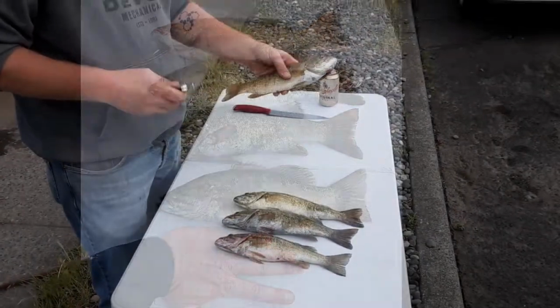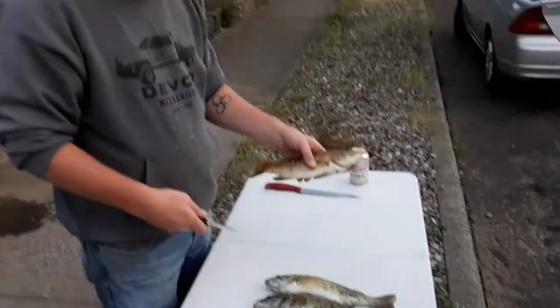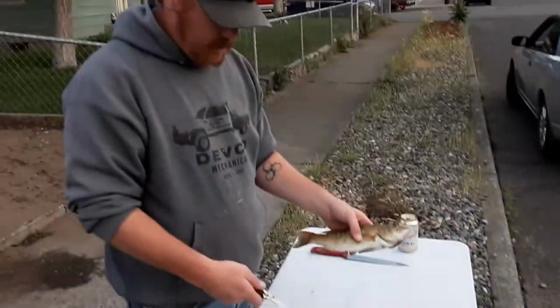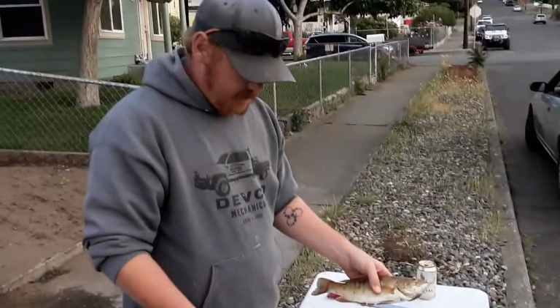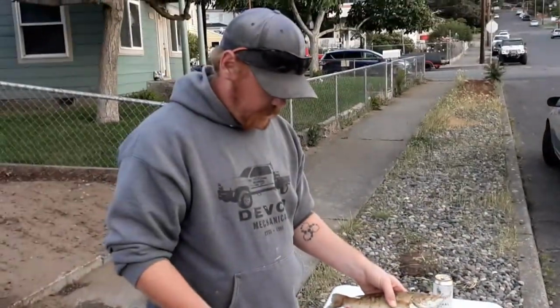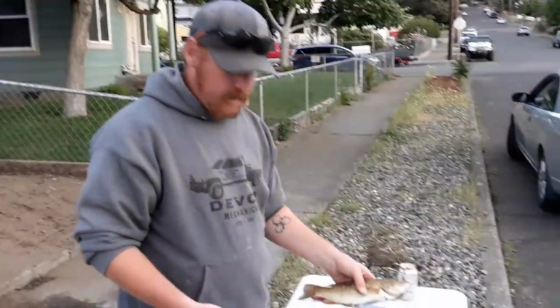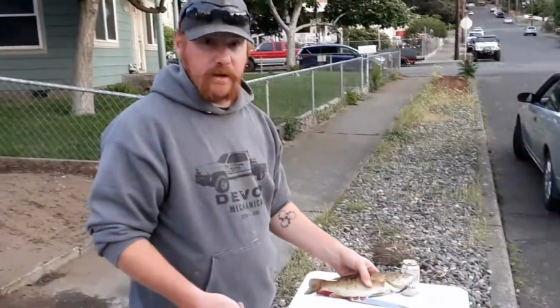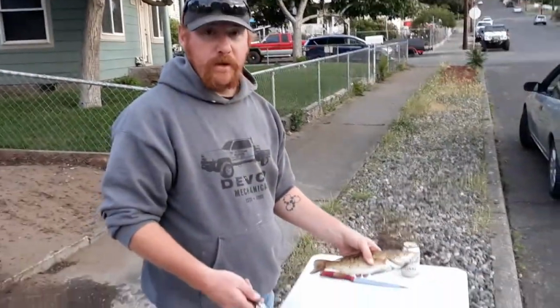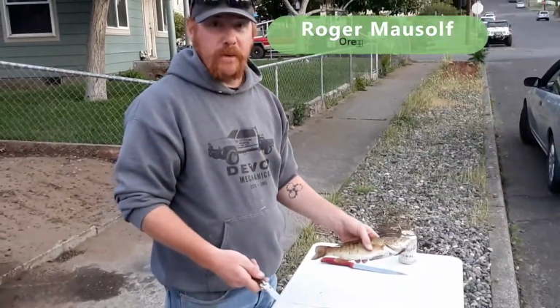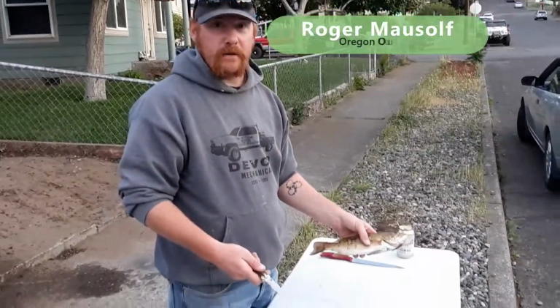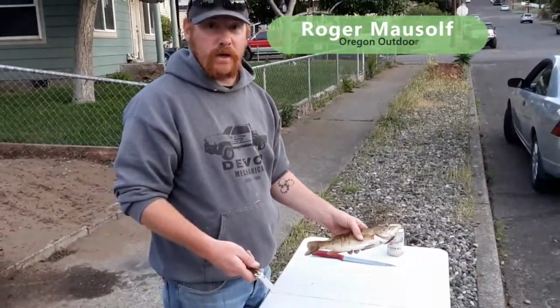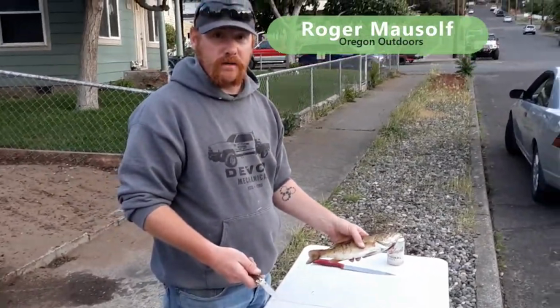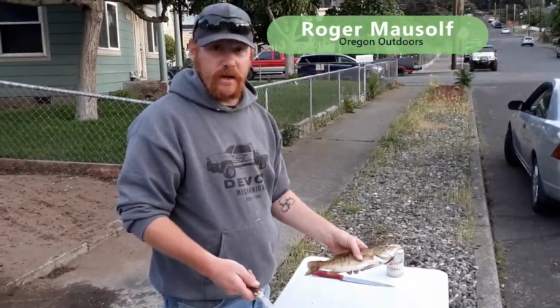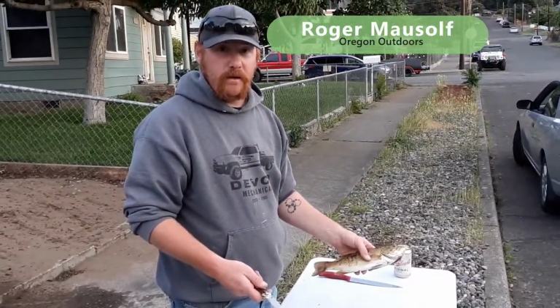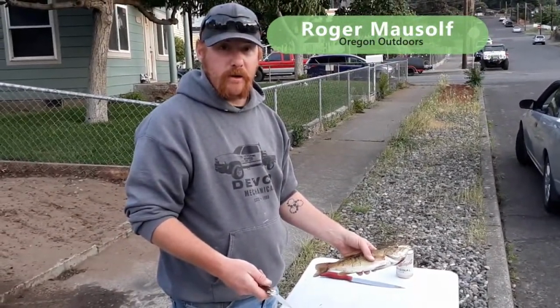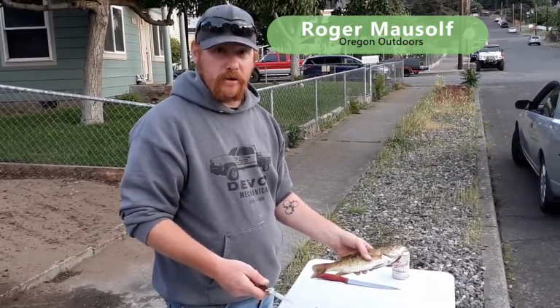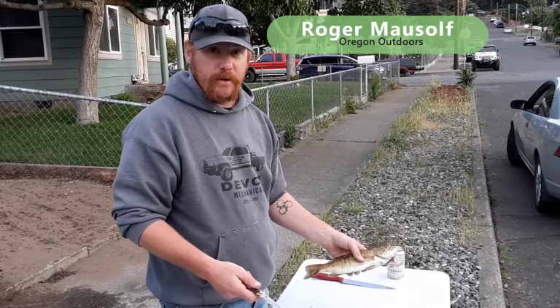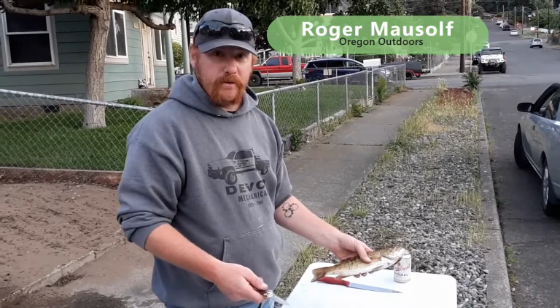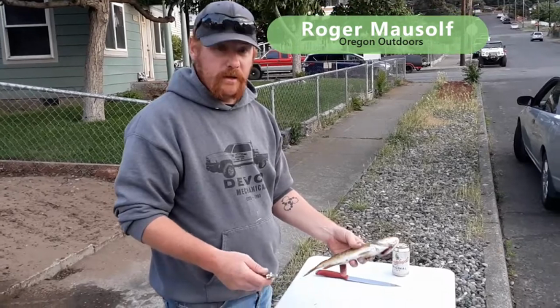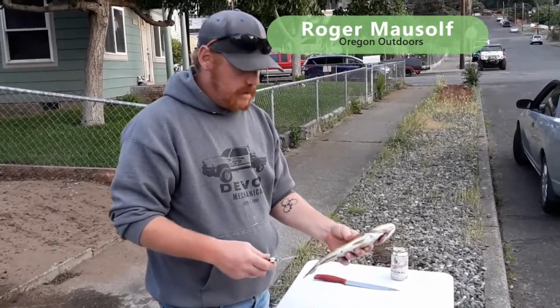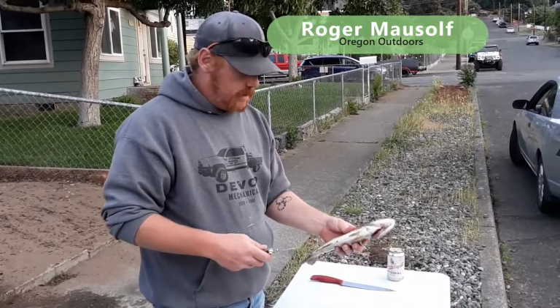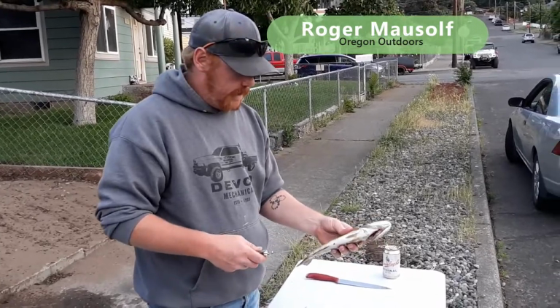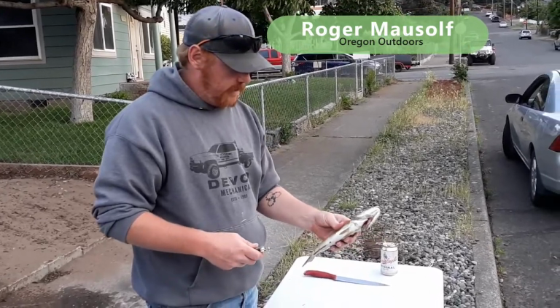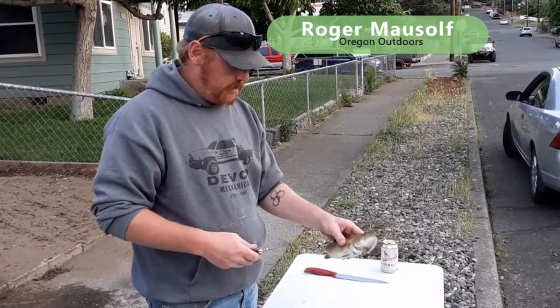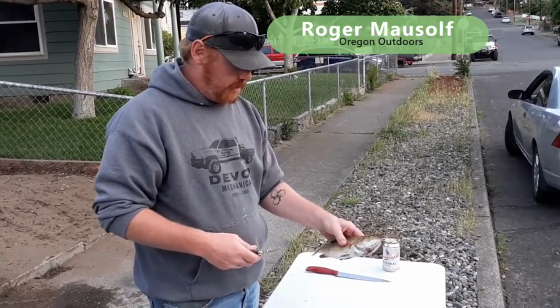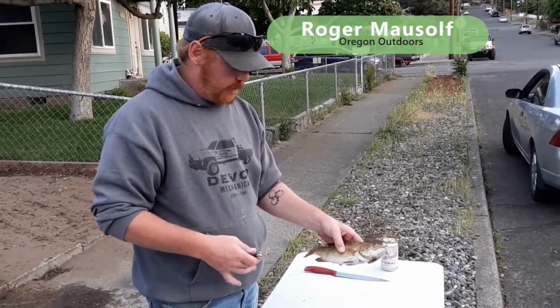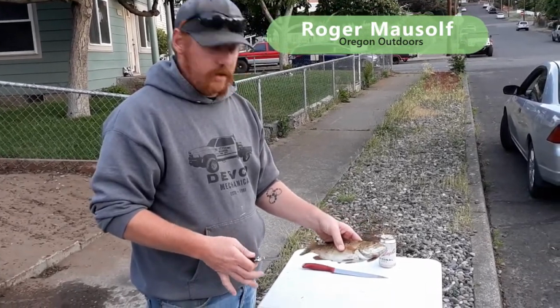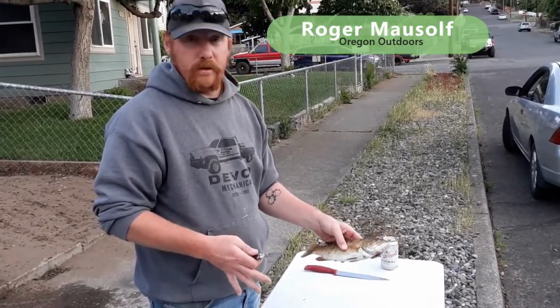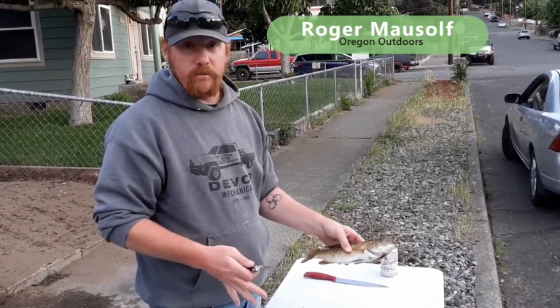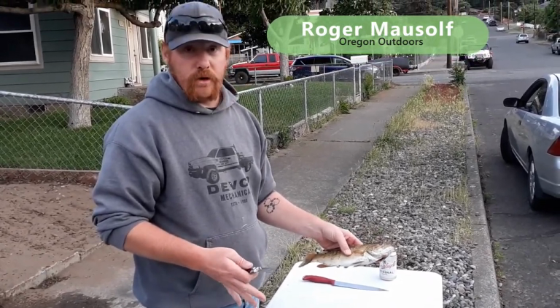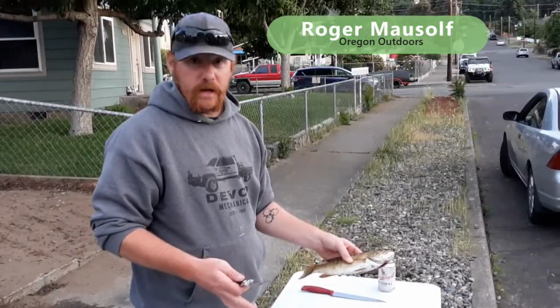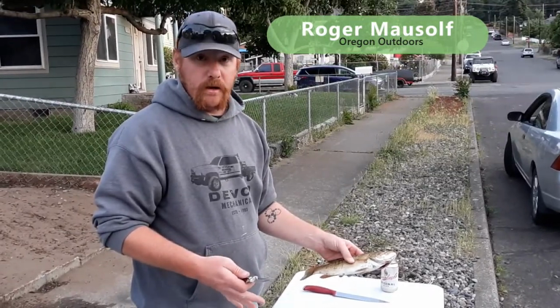Okay, we got our nice beautiful bass we caught today out on the Columbia River, and now we're going to show you how to gut them.